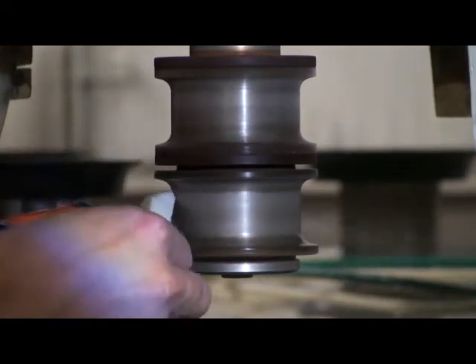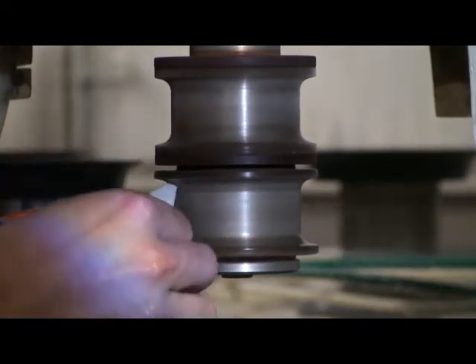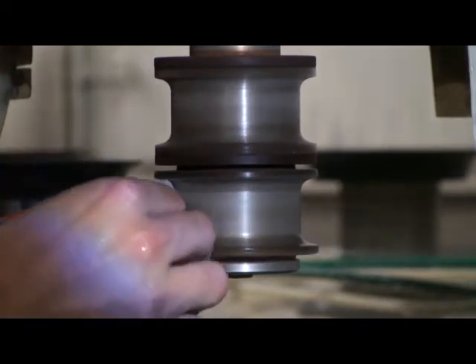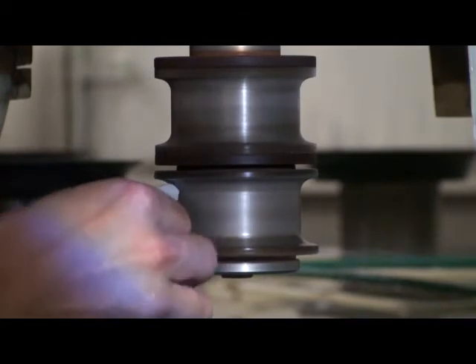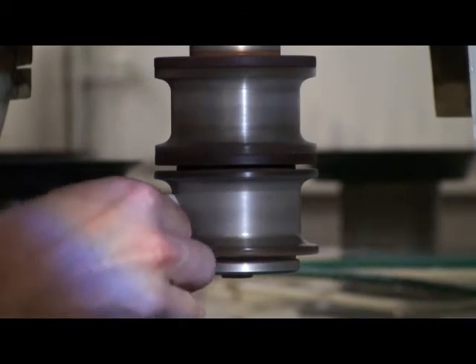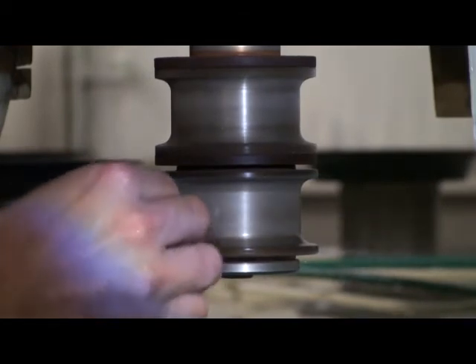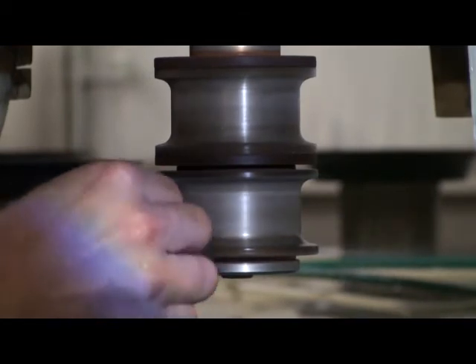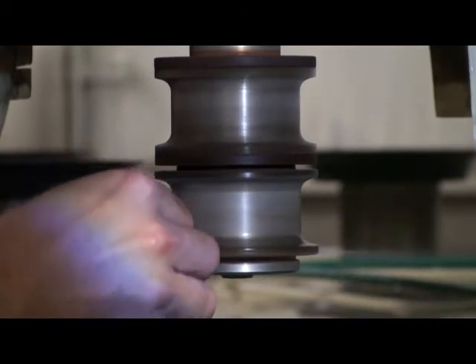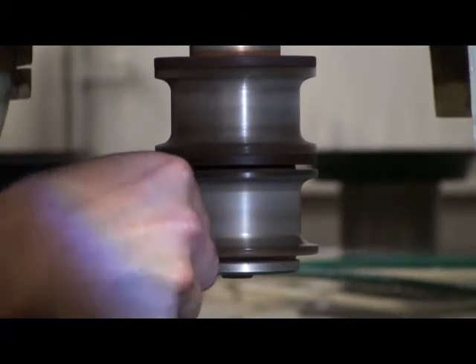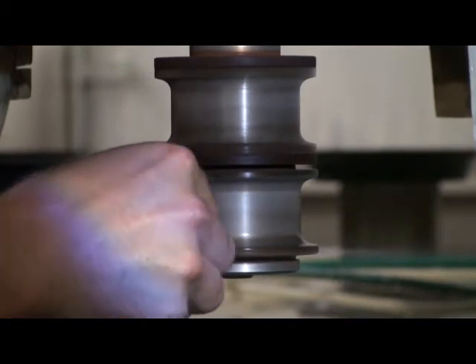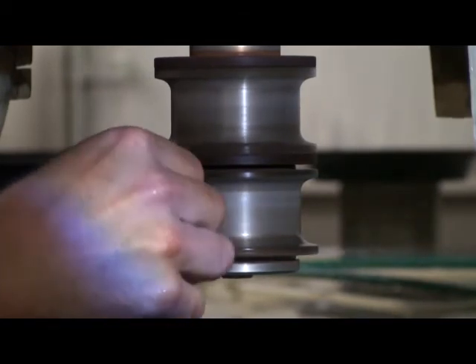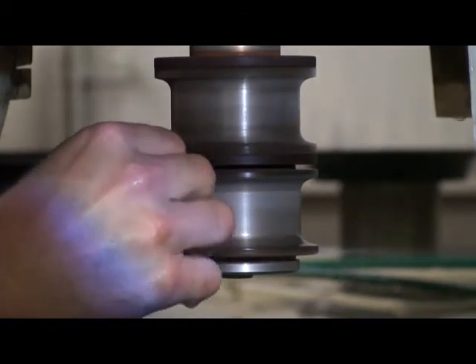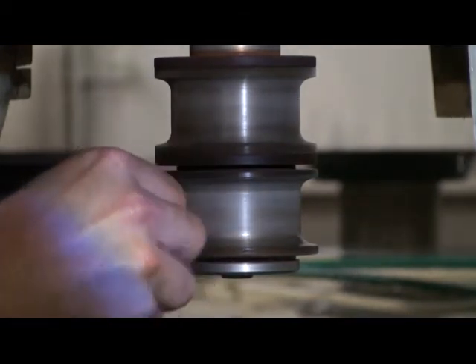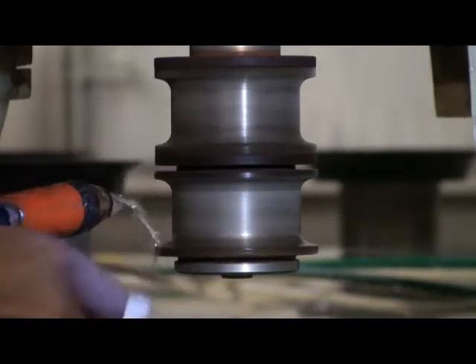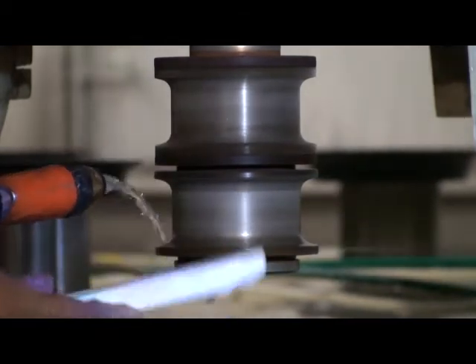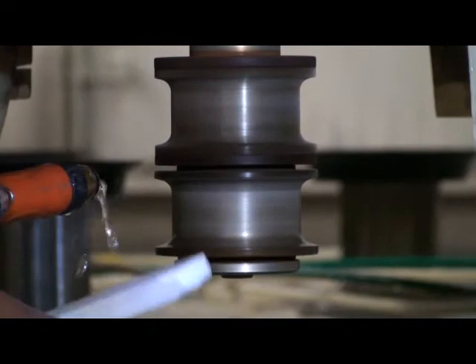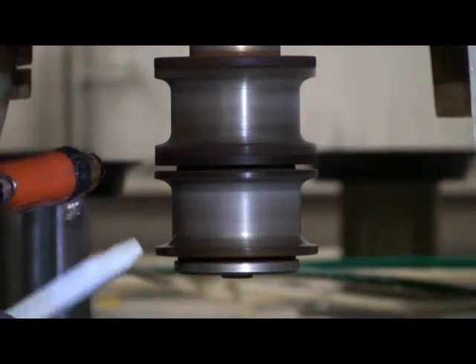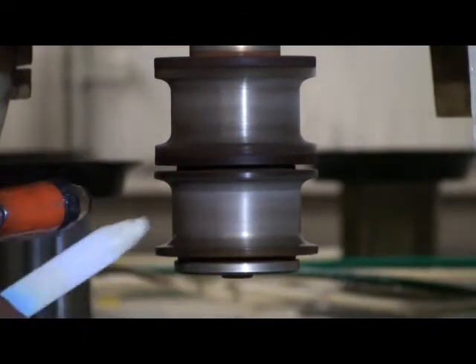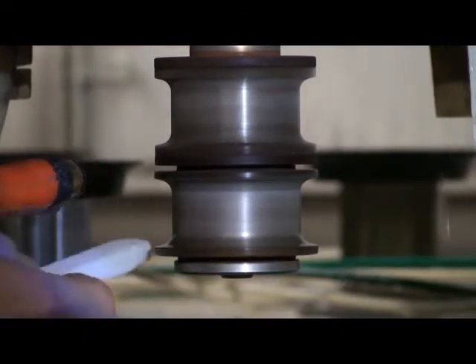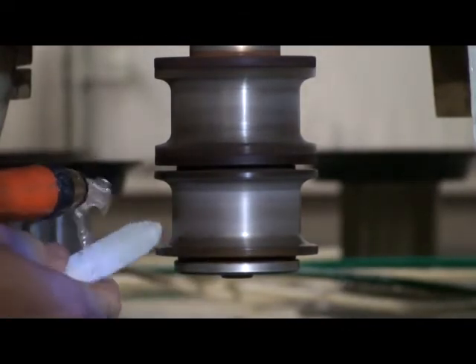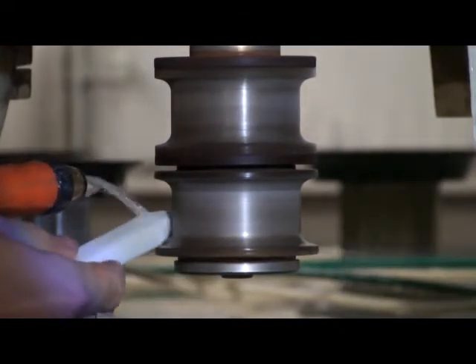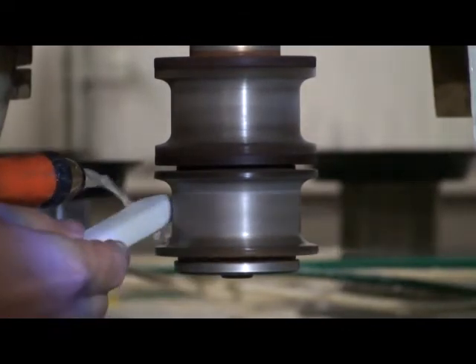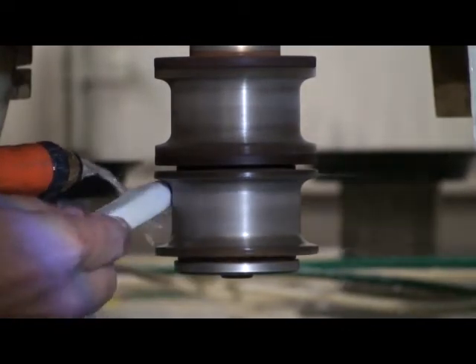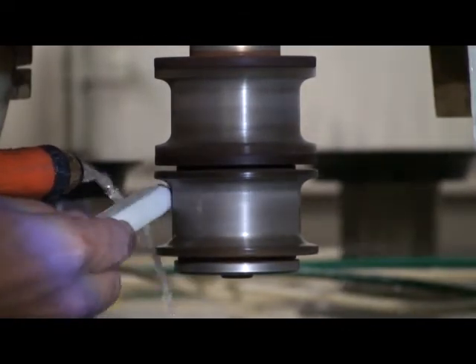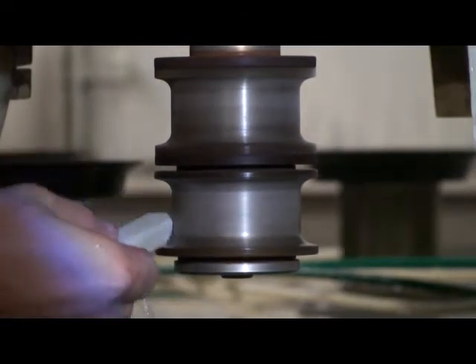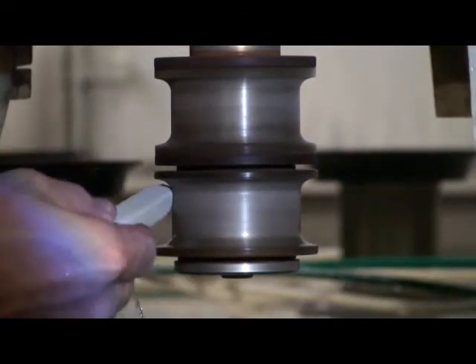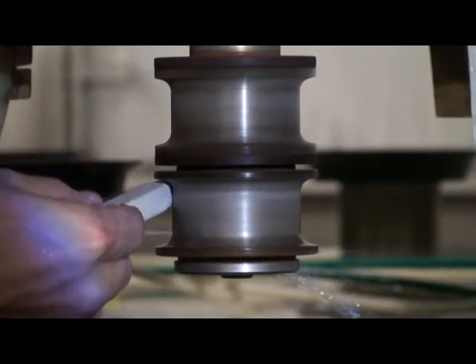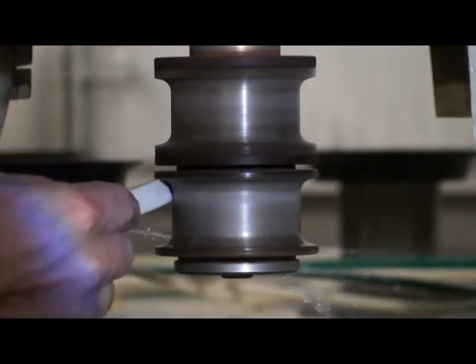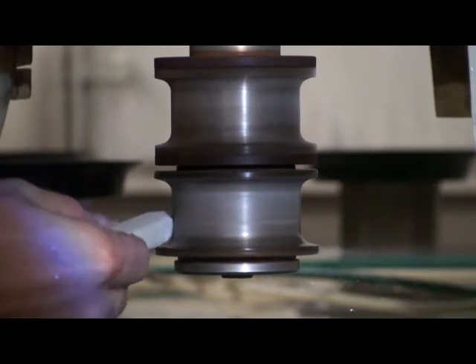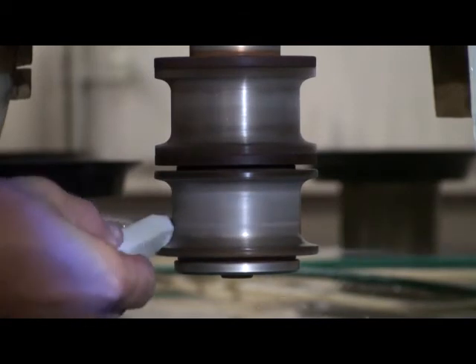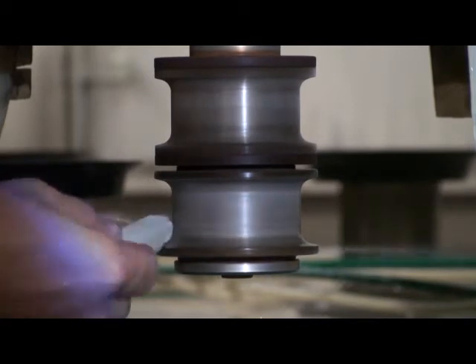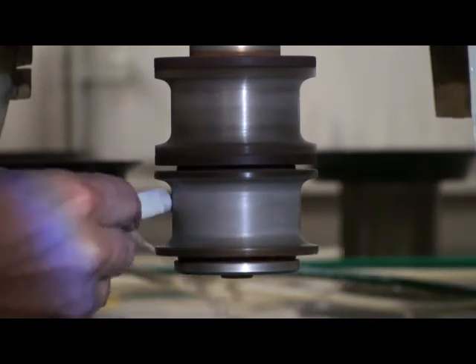Some wheels, depending on their condition, may require the use of two different grit dressing sticks. In this case, the process would remain the same, consisting of one rough pass and one final pass.